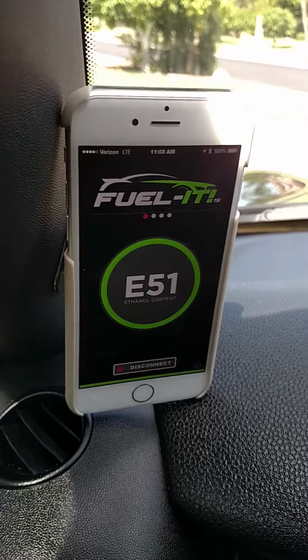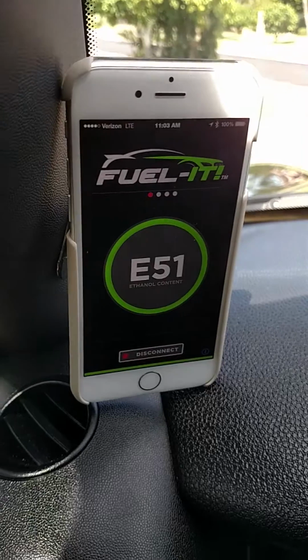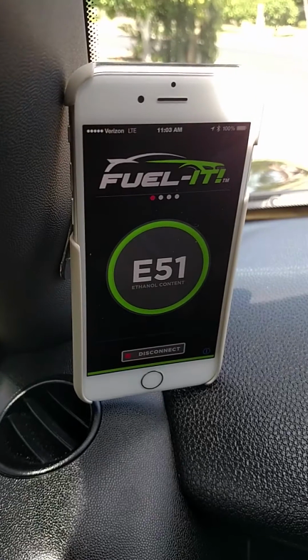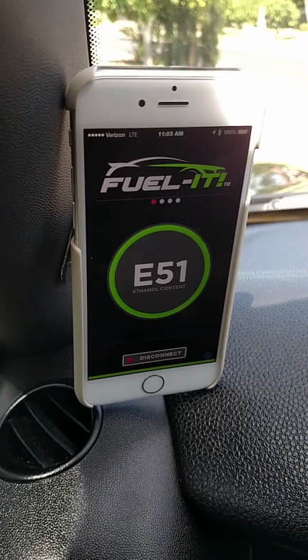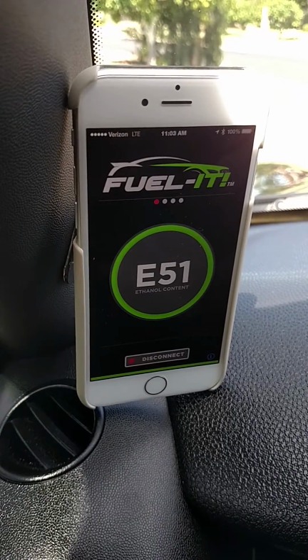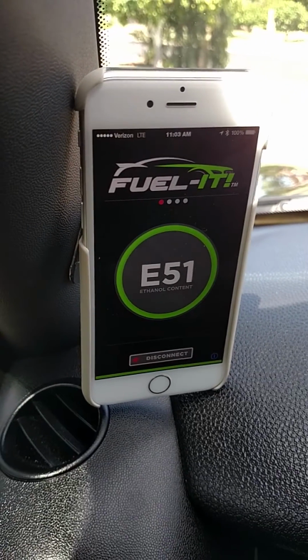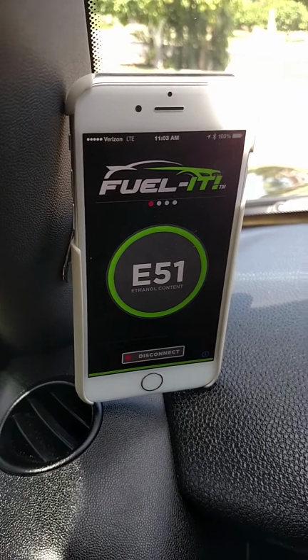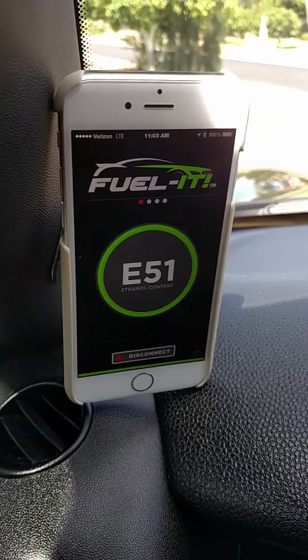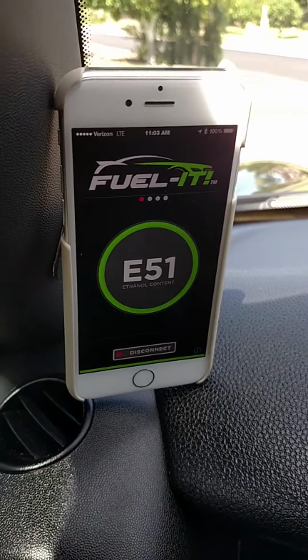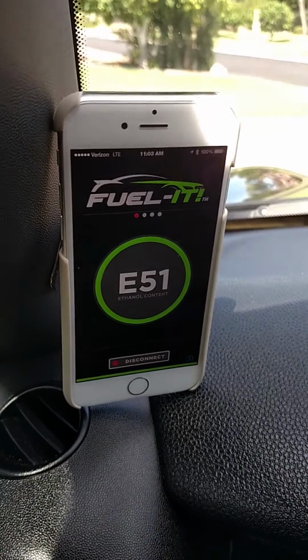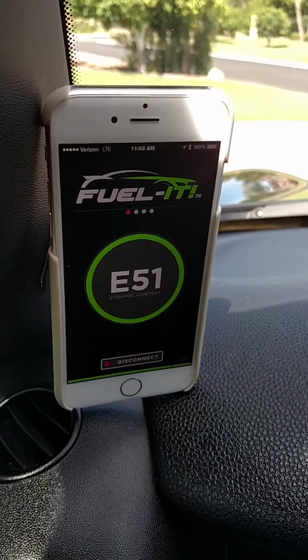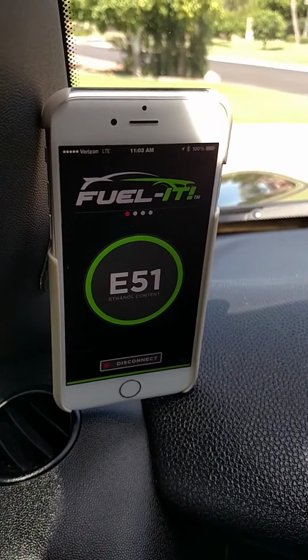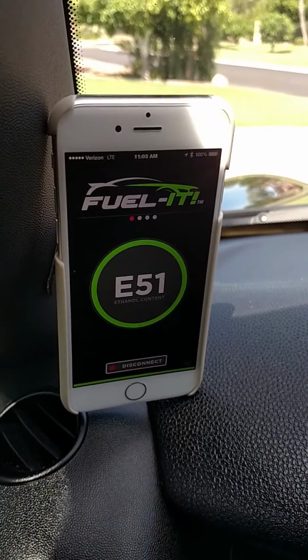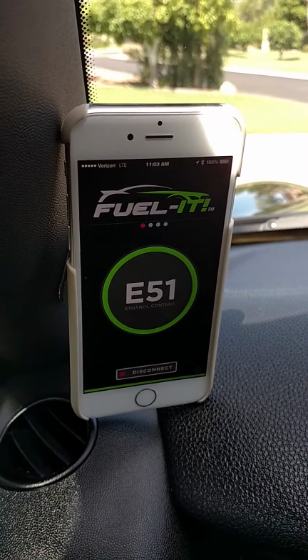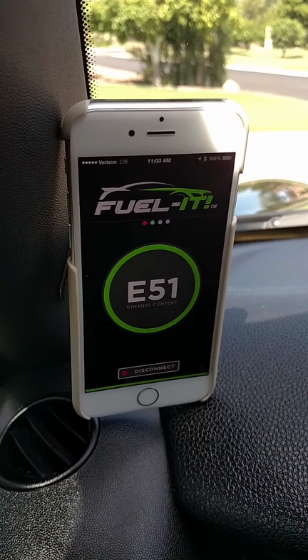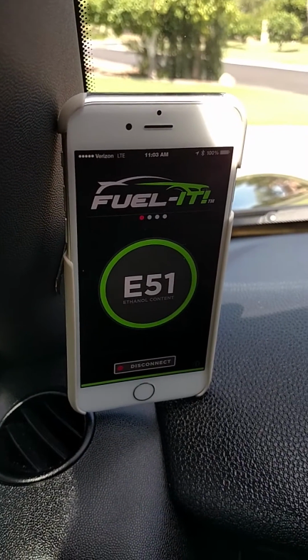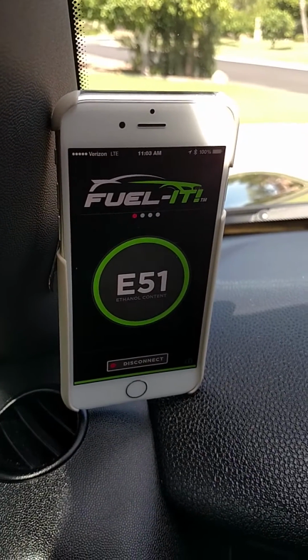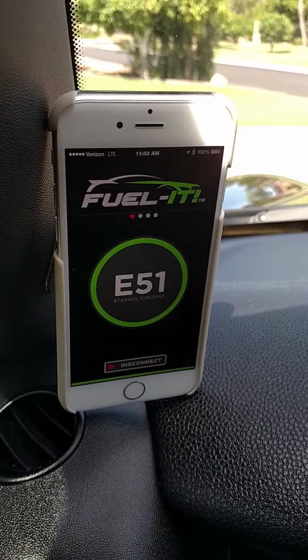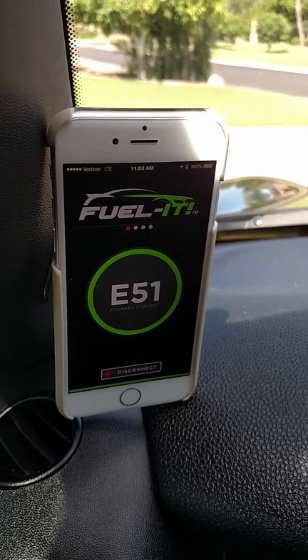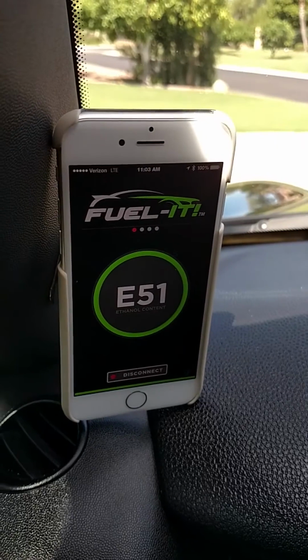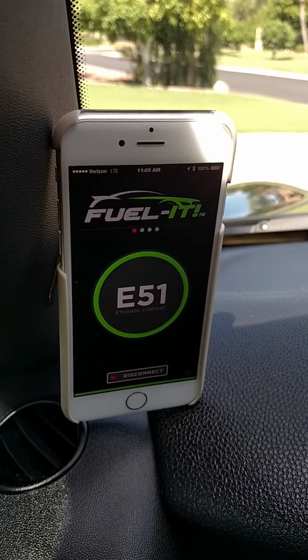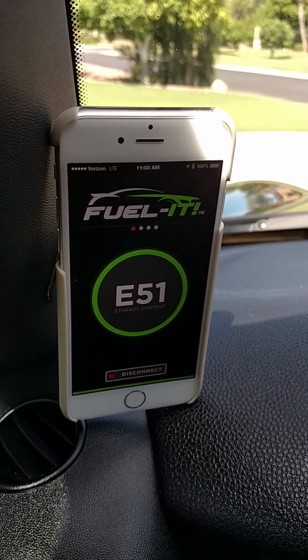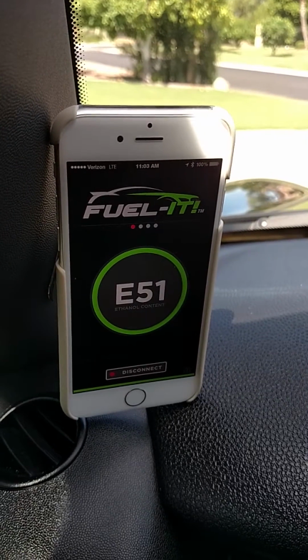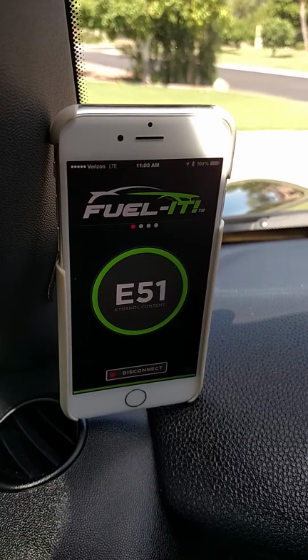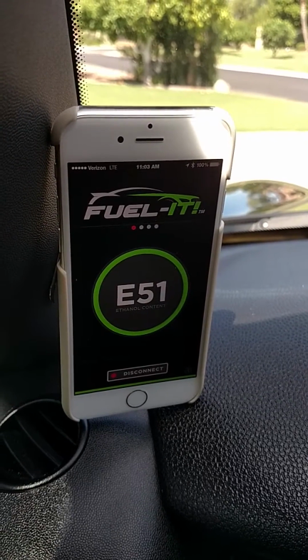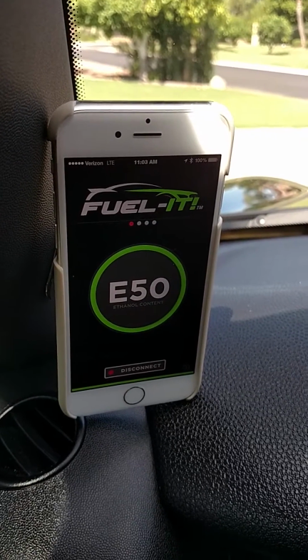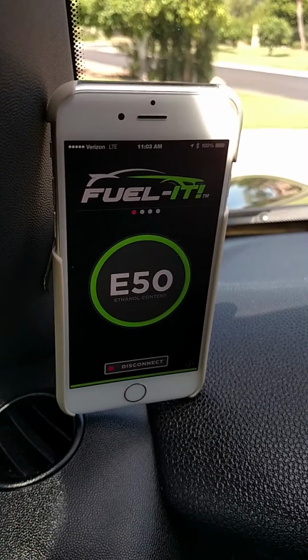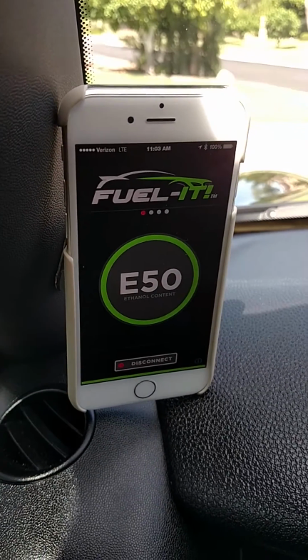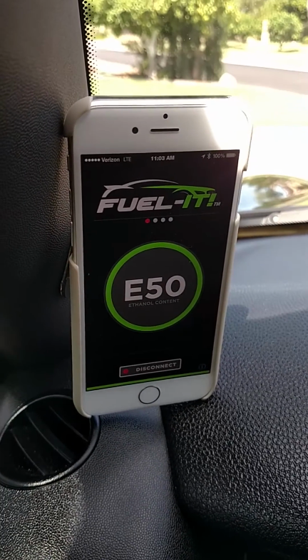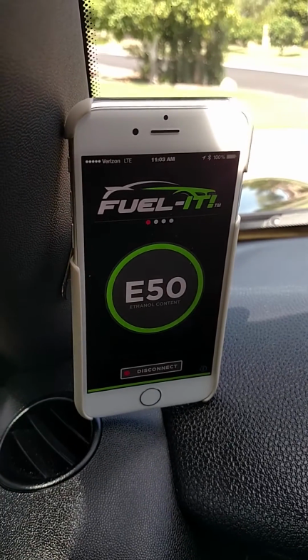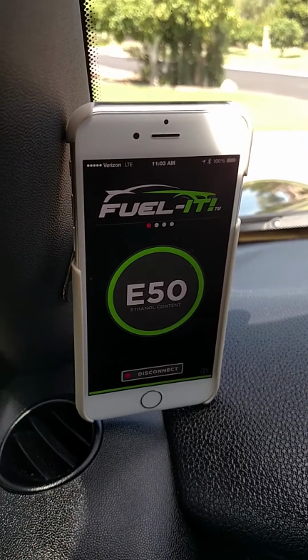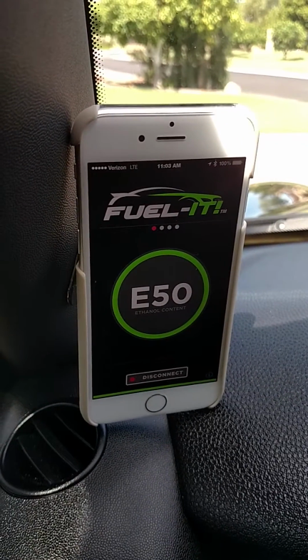Hey all, this is Steve with Fuel It. We're in our Mini JCW right now and we just wanted to show you the ethanol content we're running in that JCW.